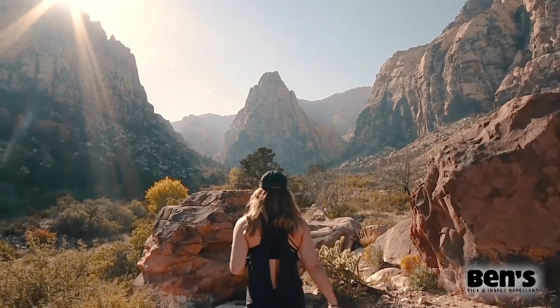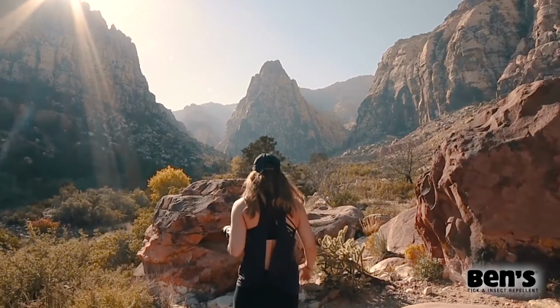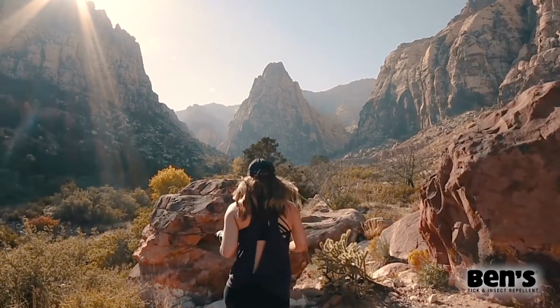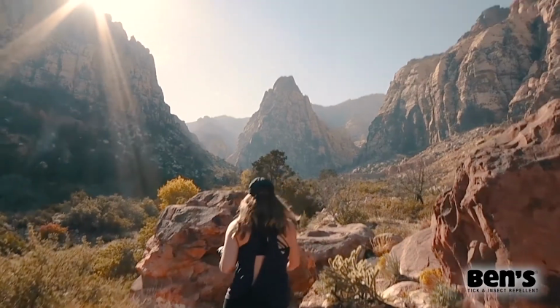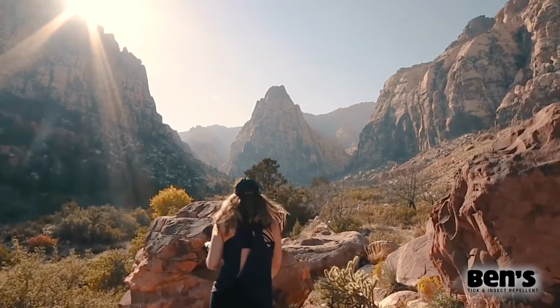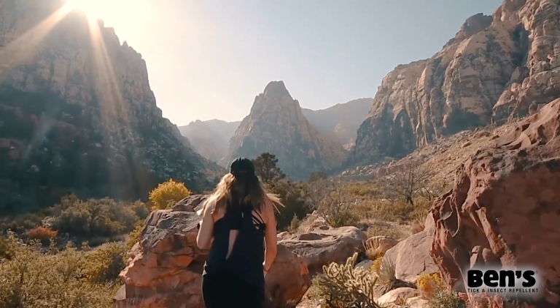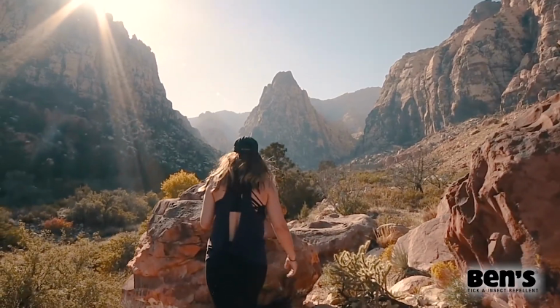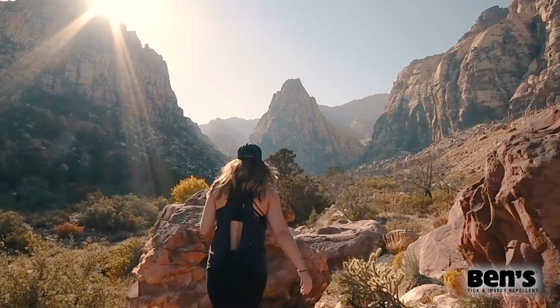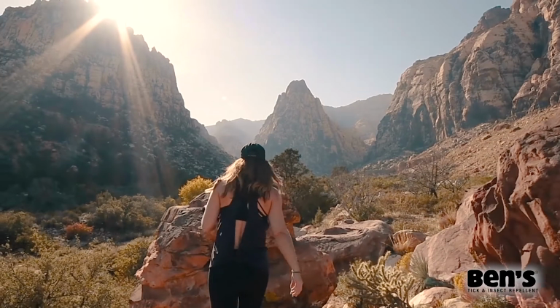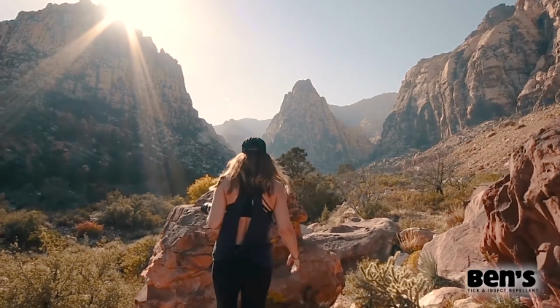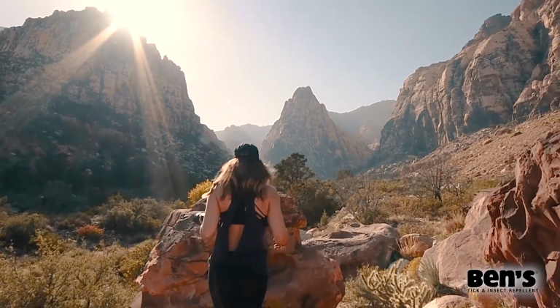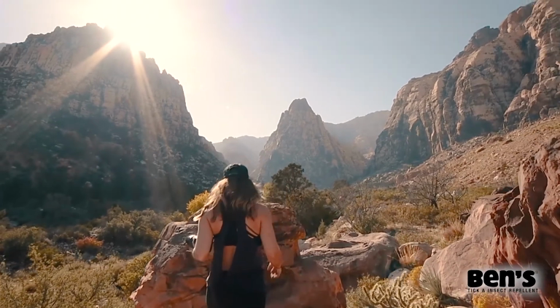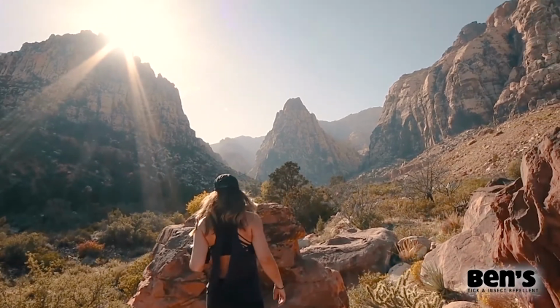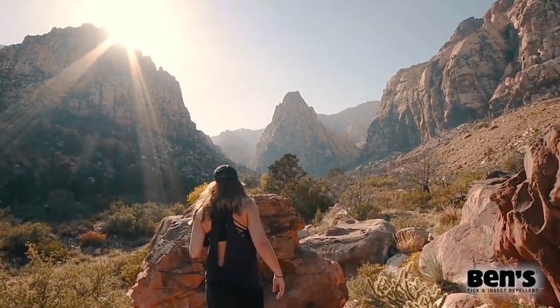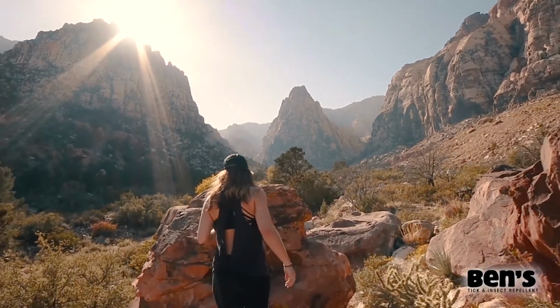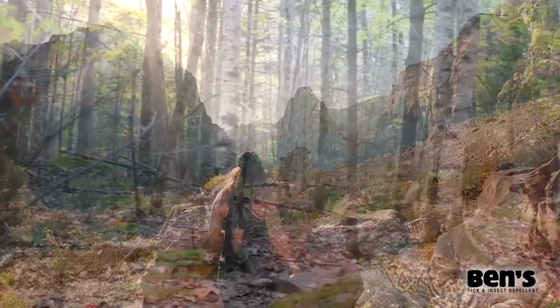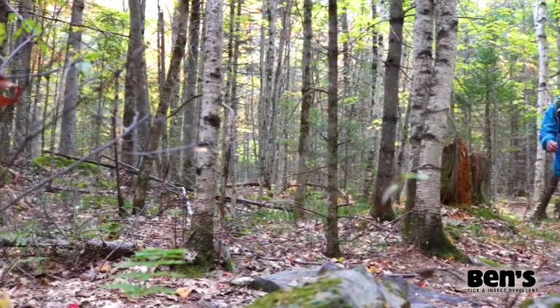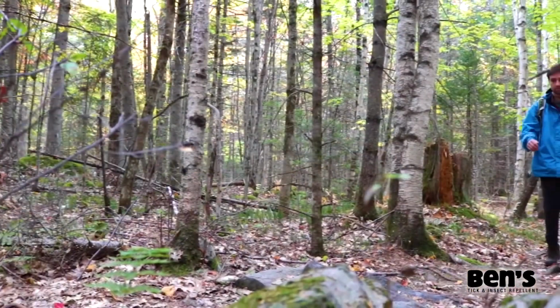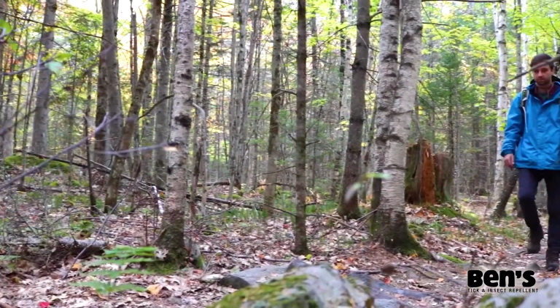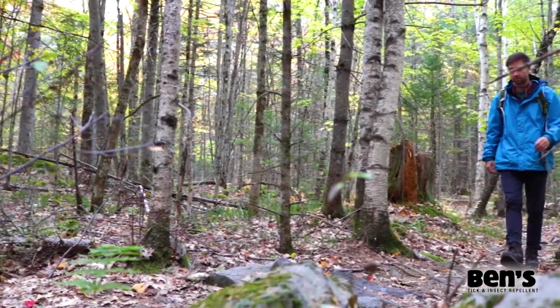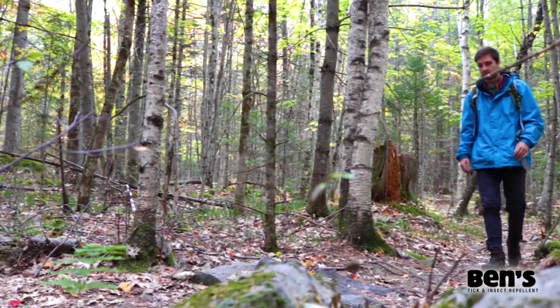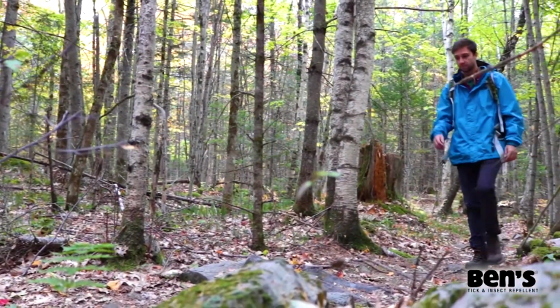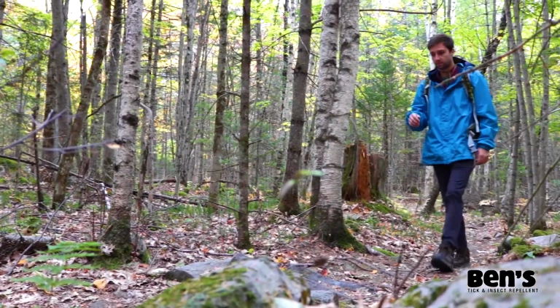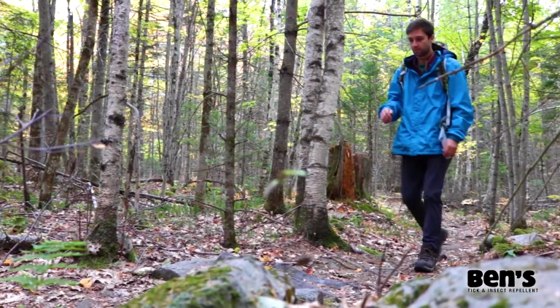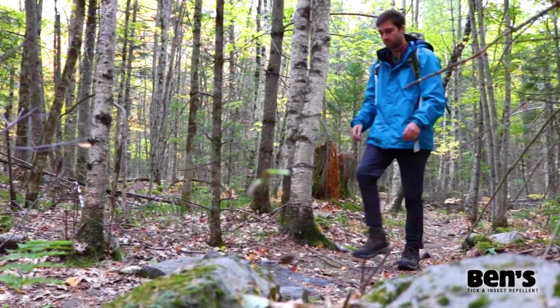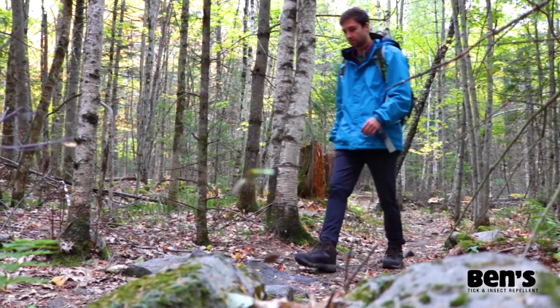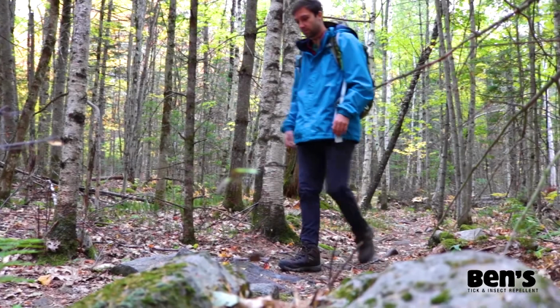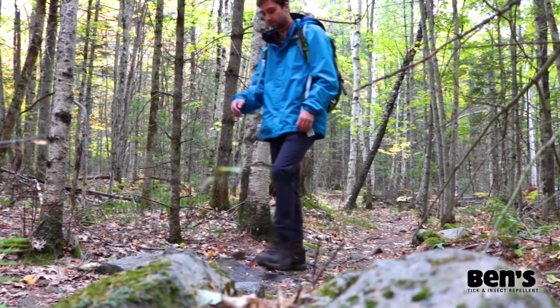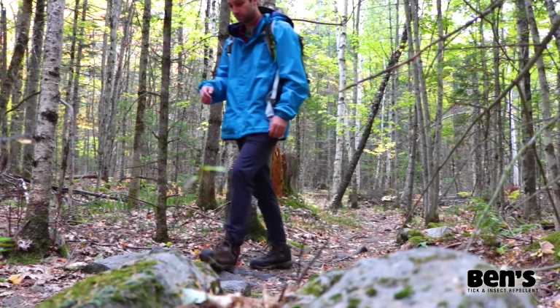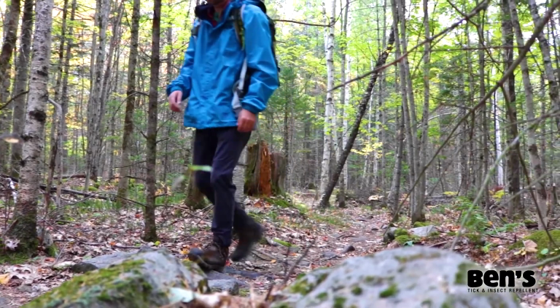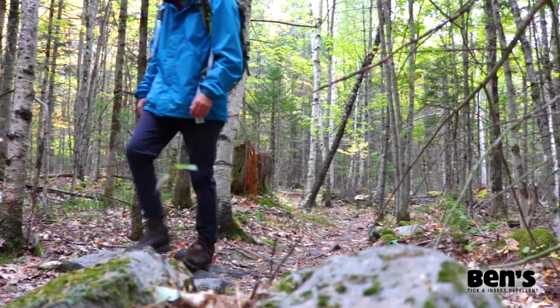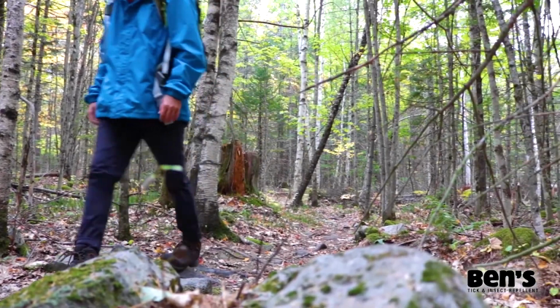It's perfect for hiking, fishing, gardening, travel, or any activity where you don't want the buzzing and biting of bugs to keep you from taking in the scenery.